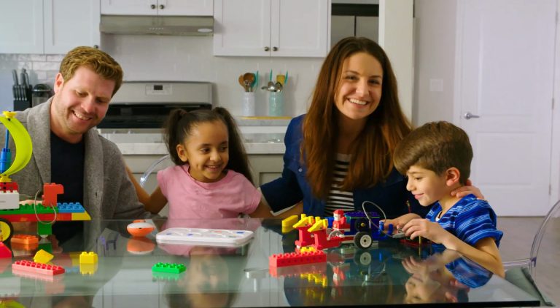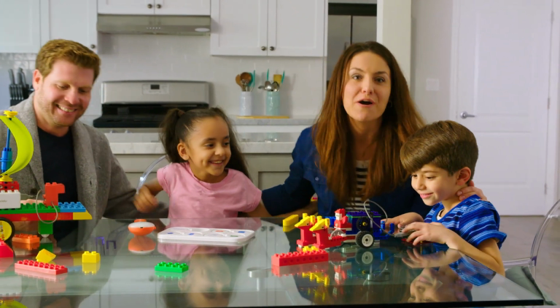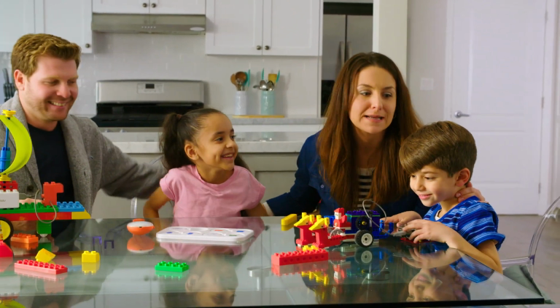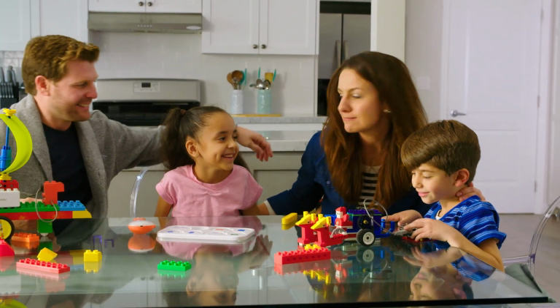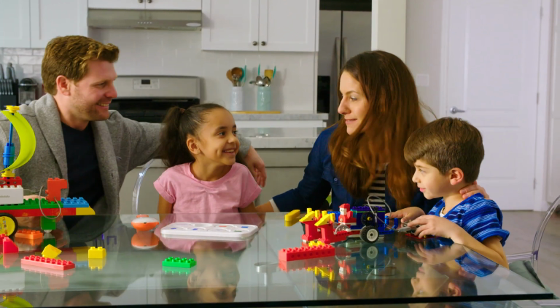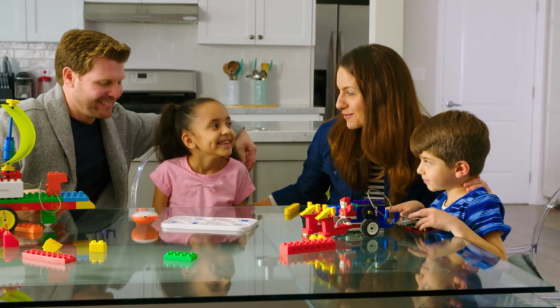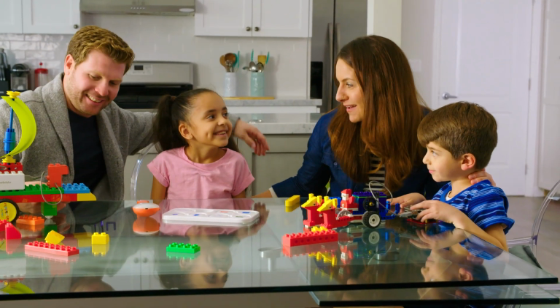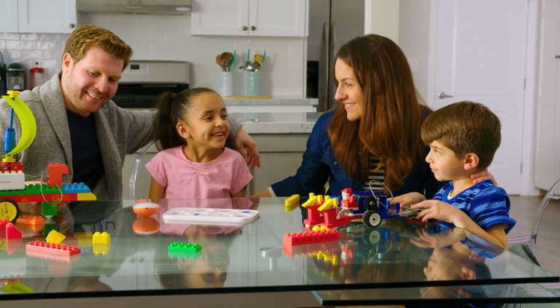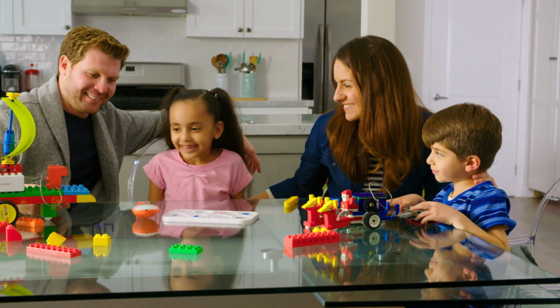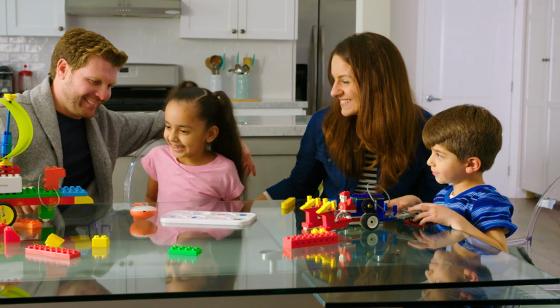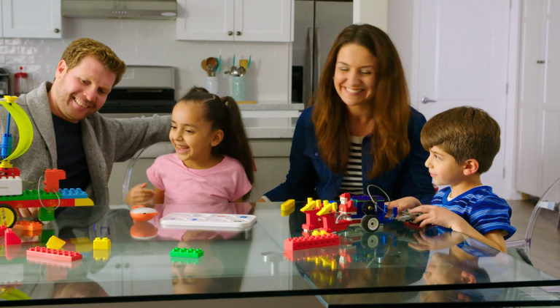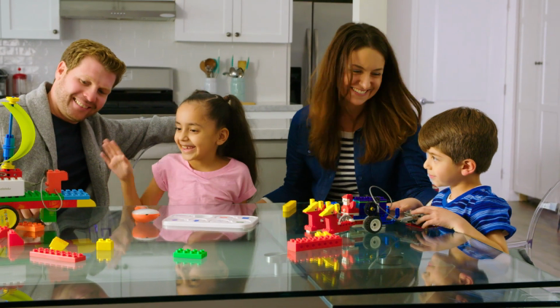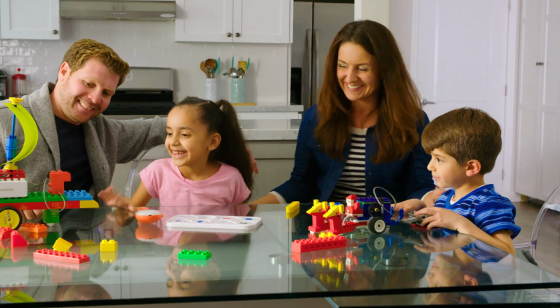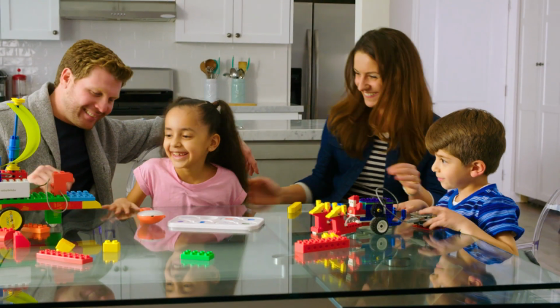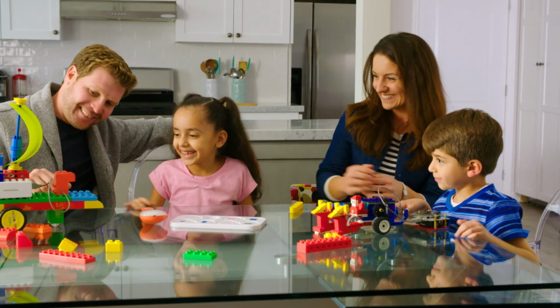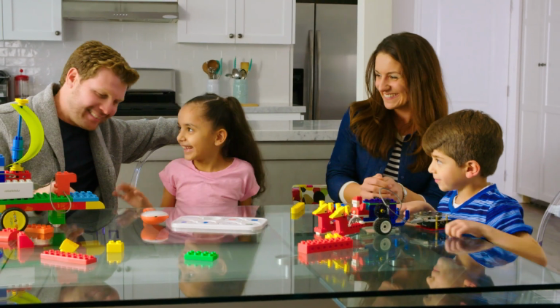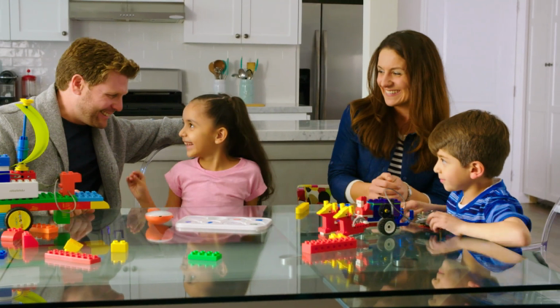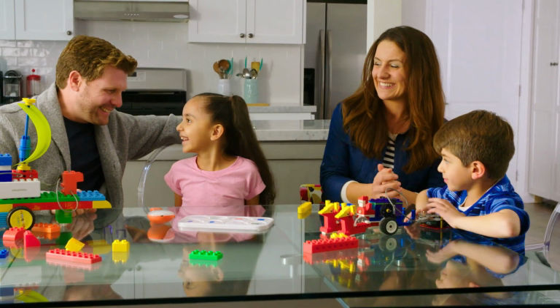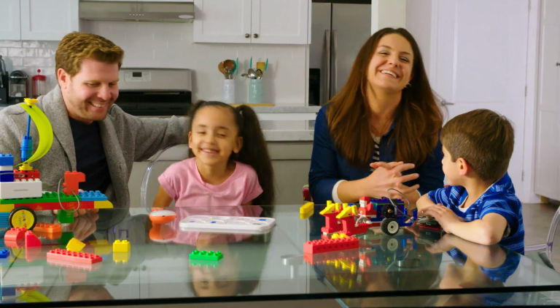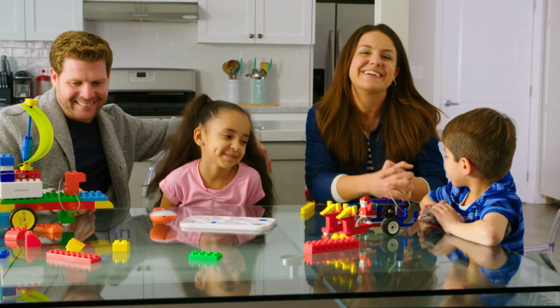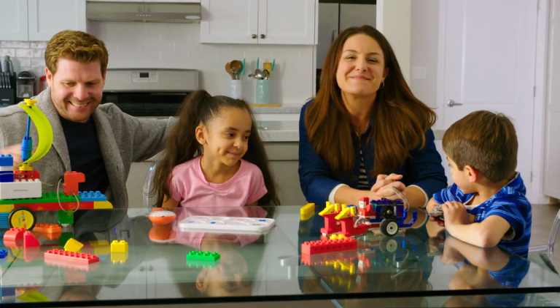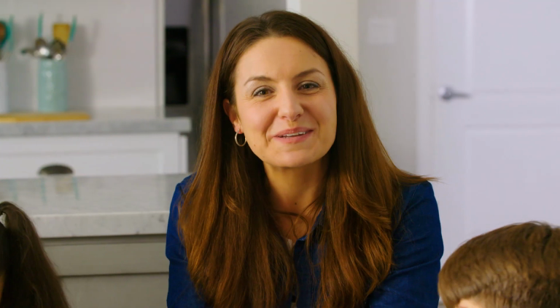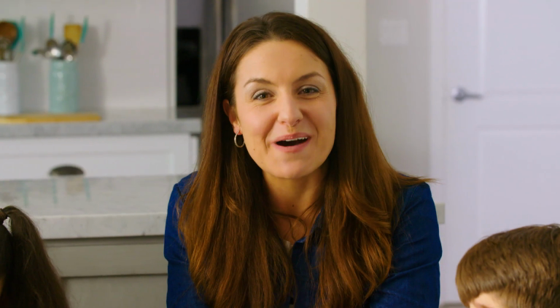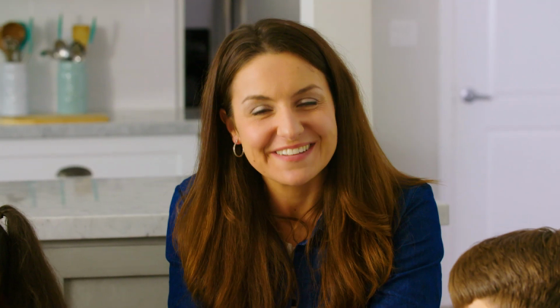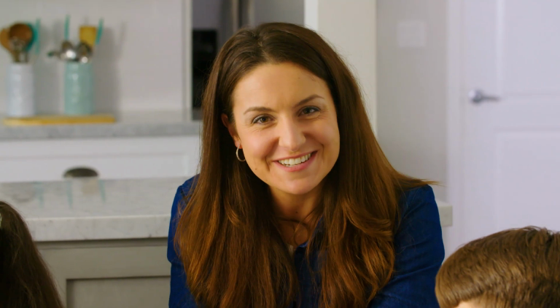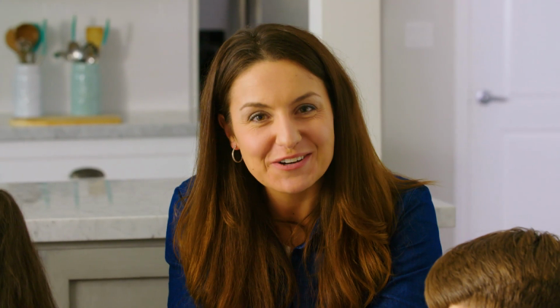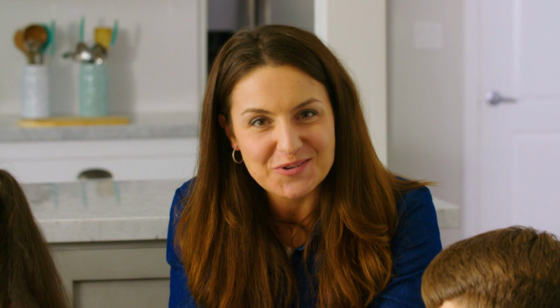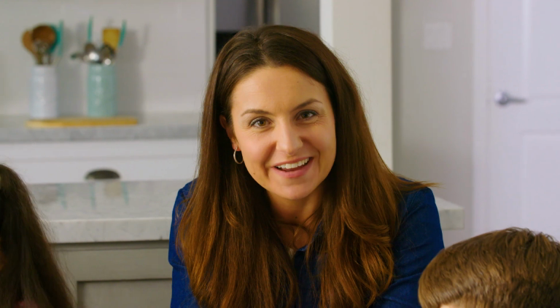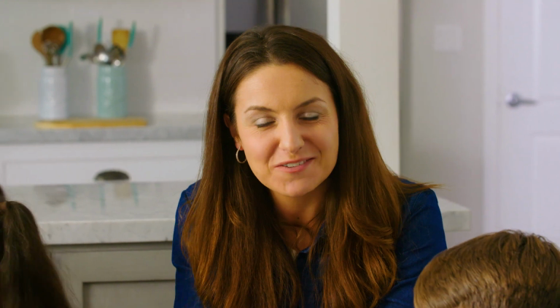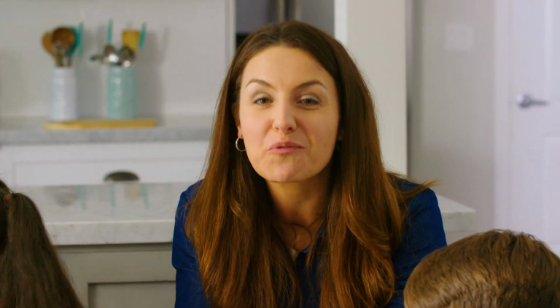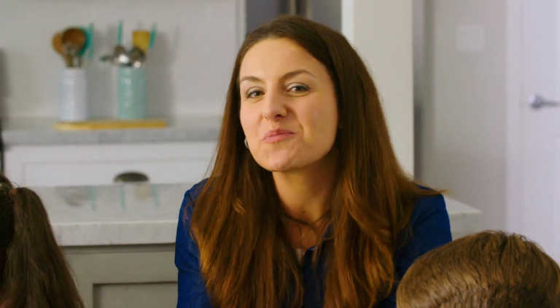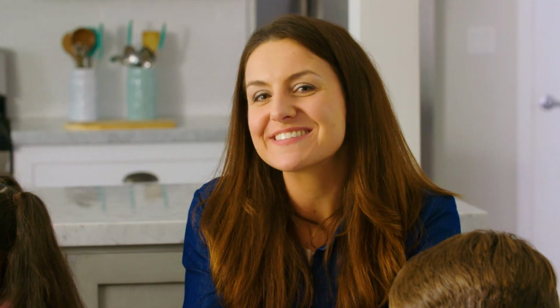All right, time to go to bed. Good night. Build a model. Share your story with Robo-Bricks.